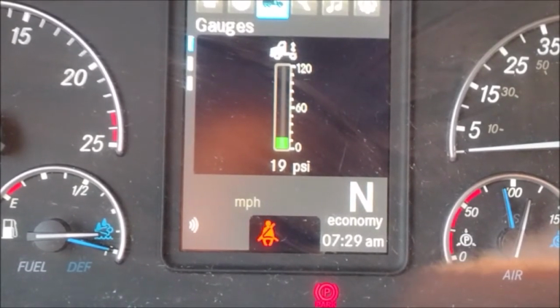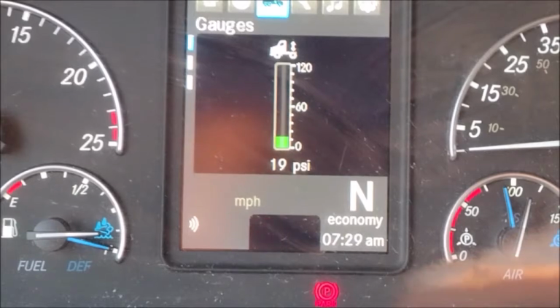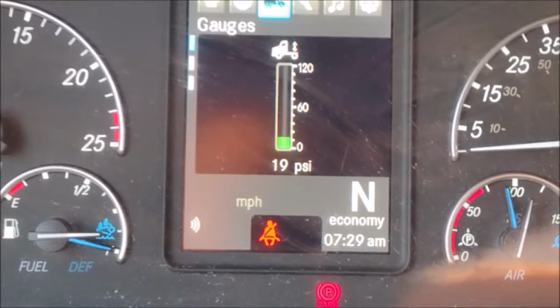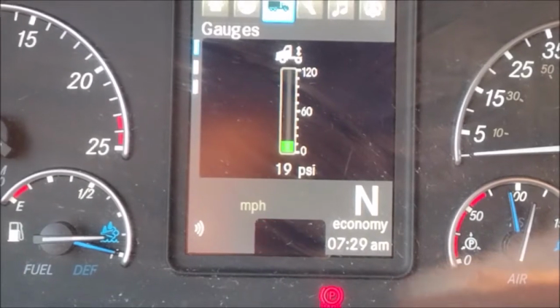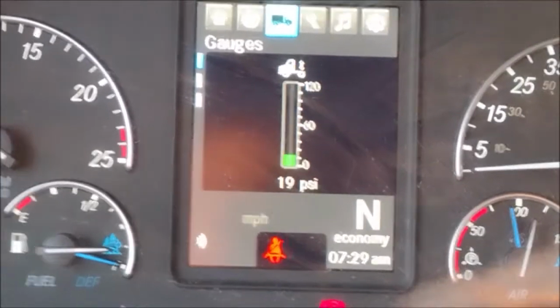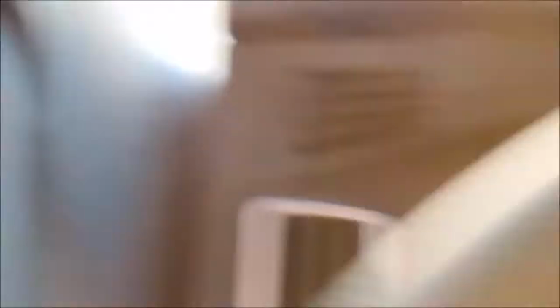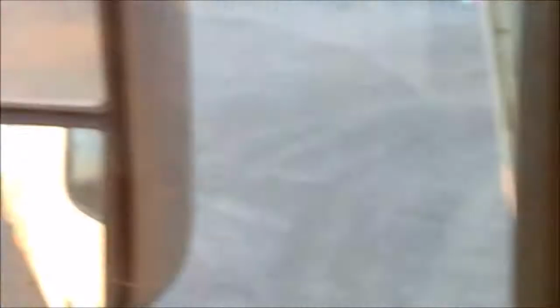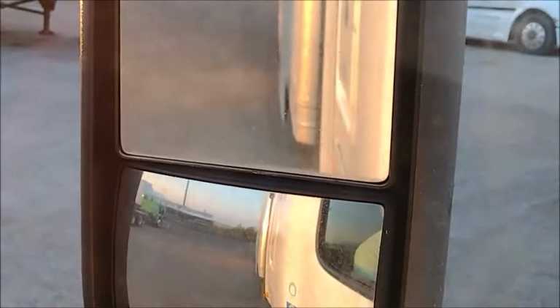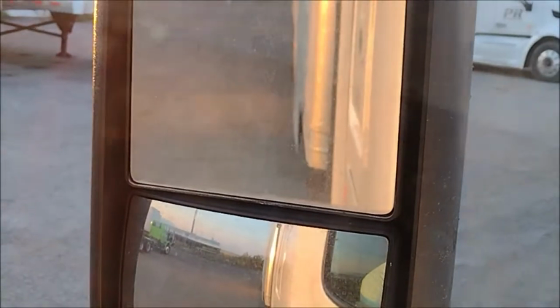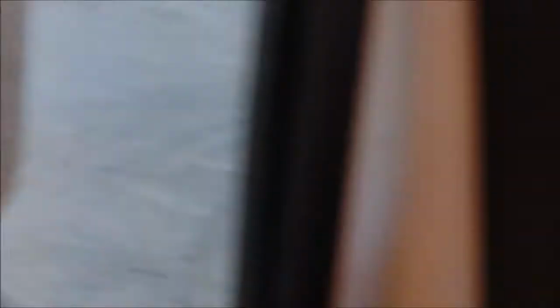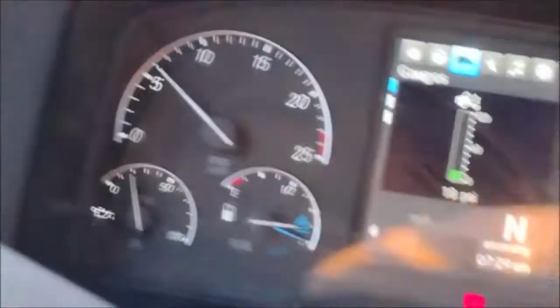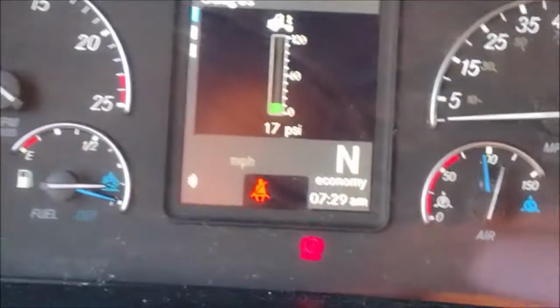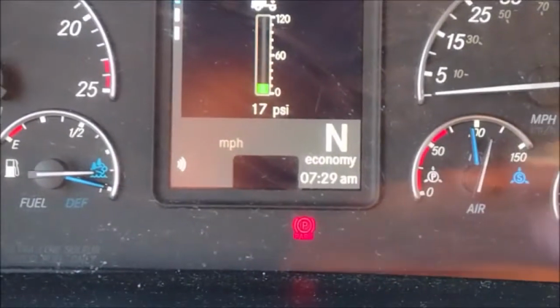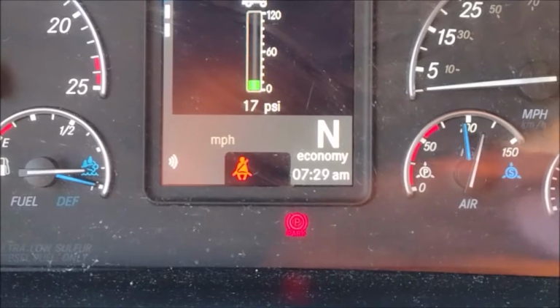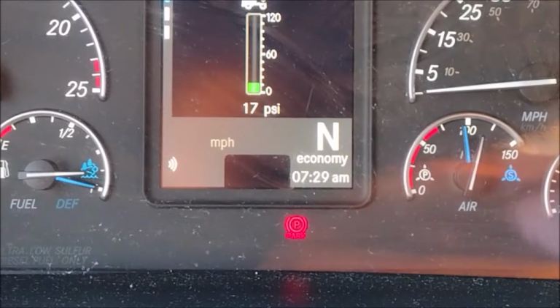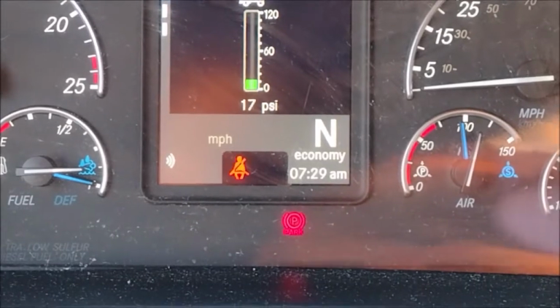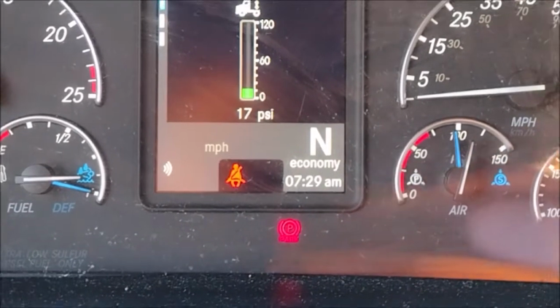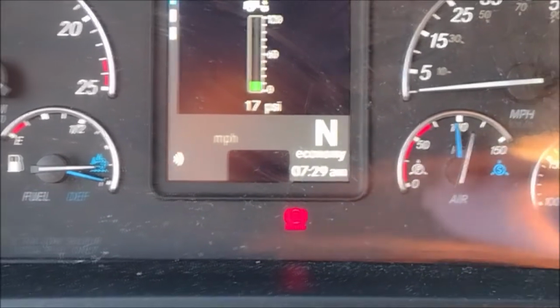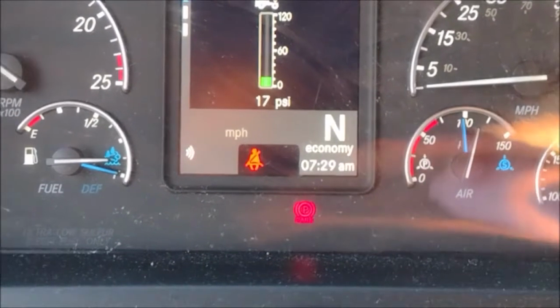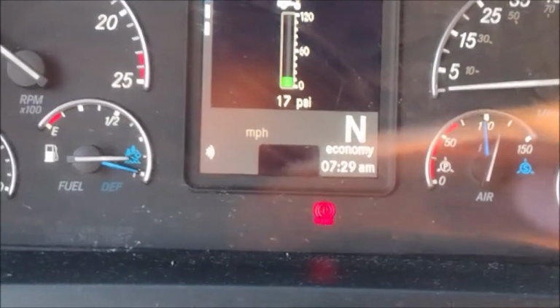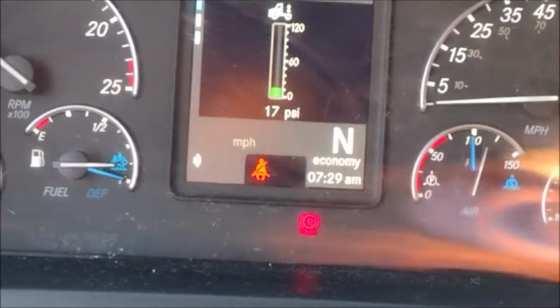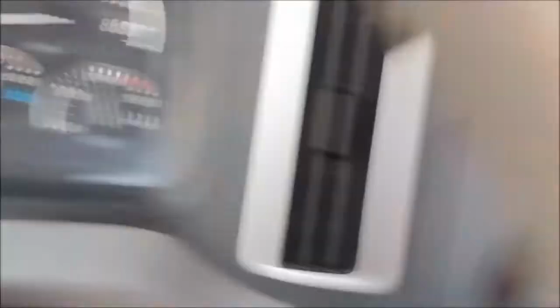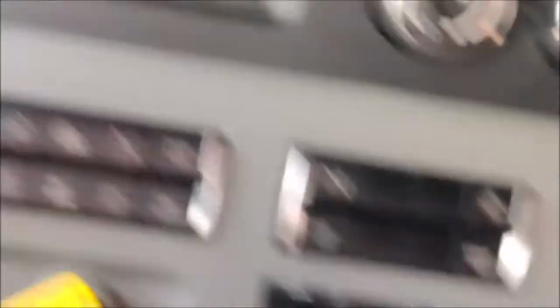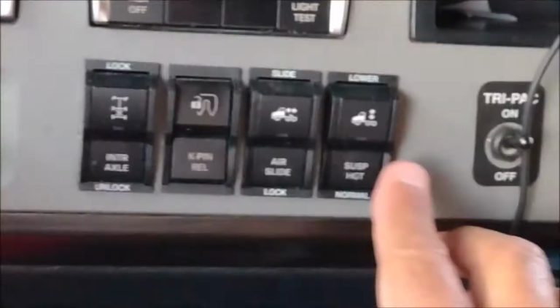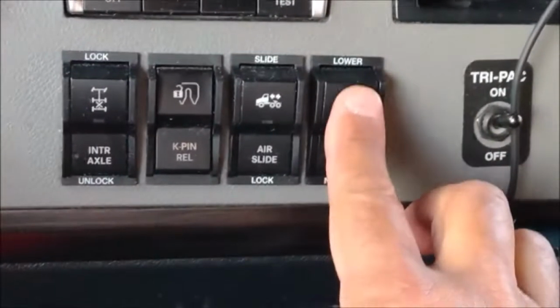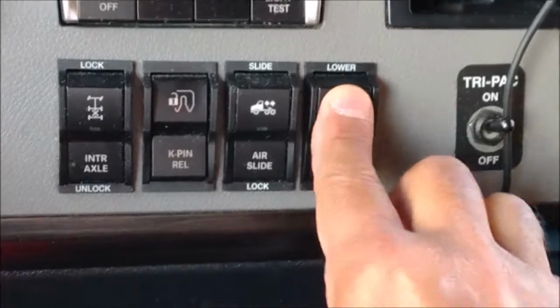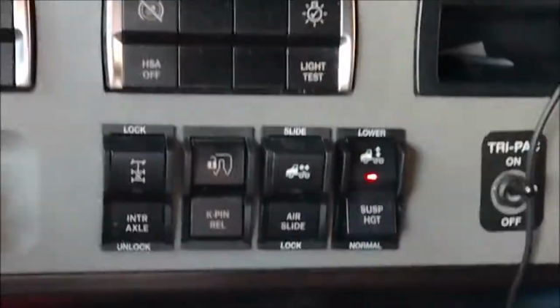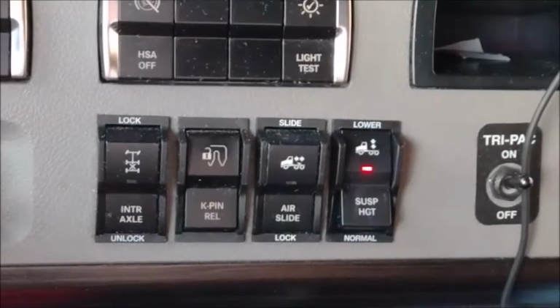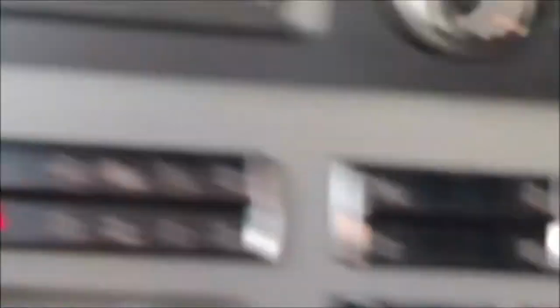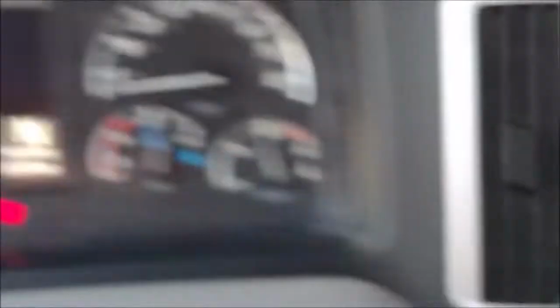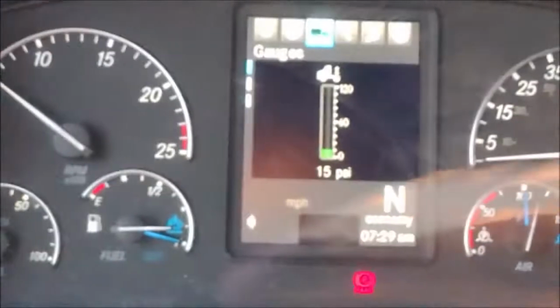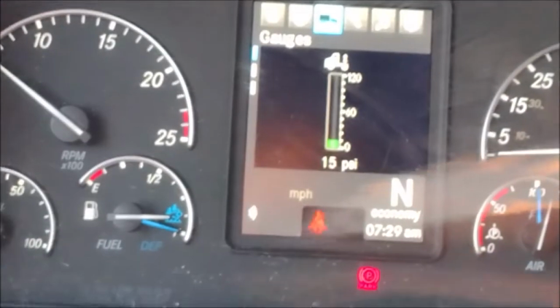That is an empty trailer I'm going to drop. If you look at here, it is empty. Now when you drop it, when you are empty, you just drop it — you just deflate the bags, and it's going to drive.